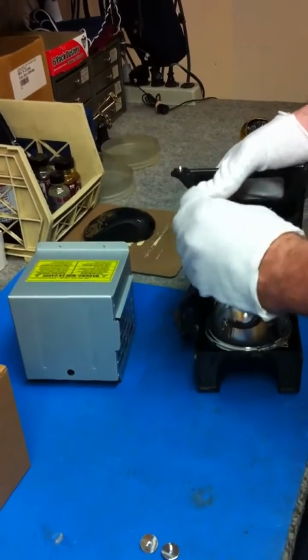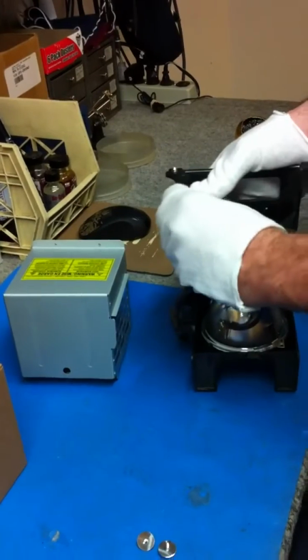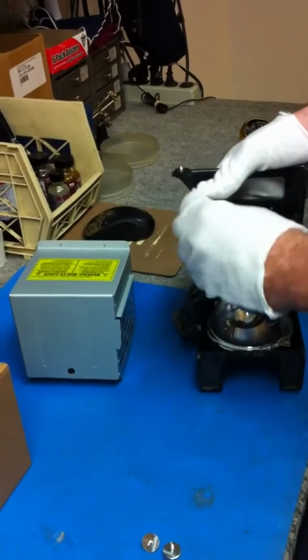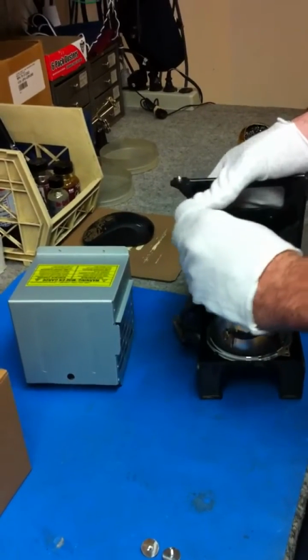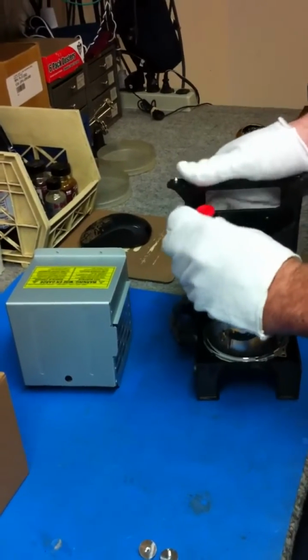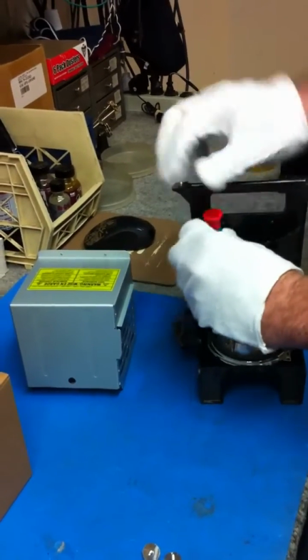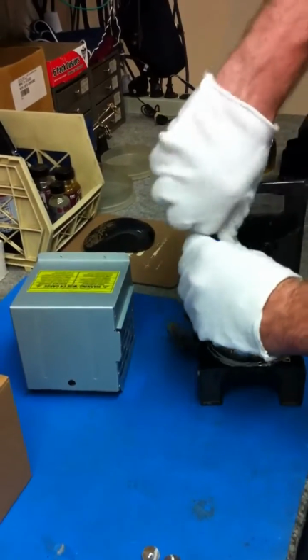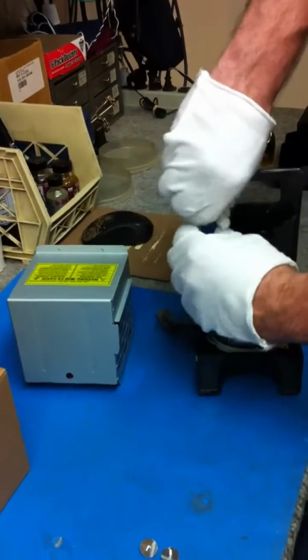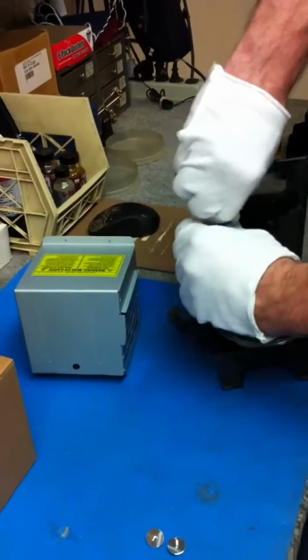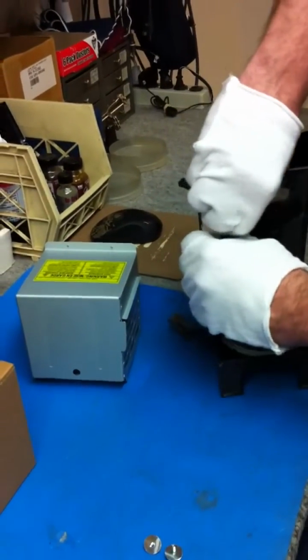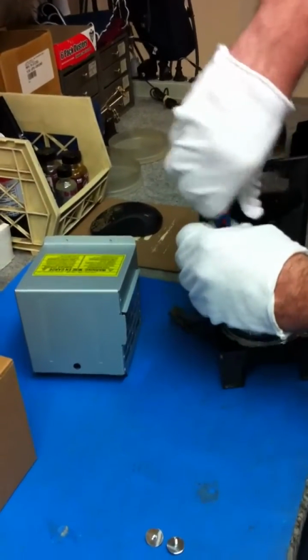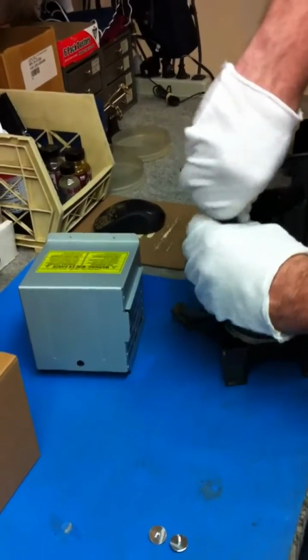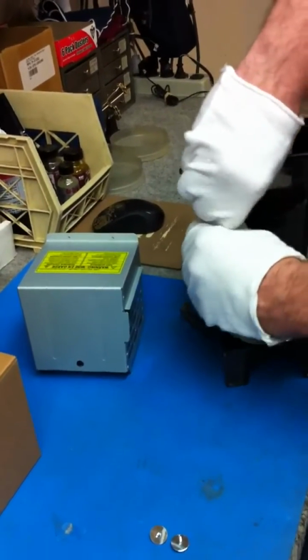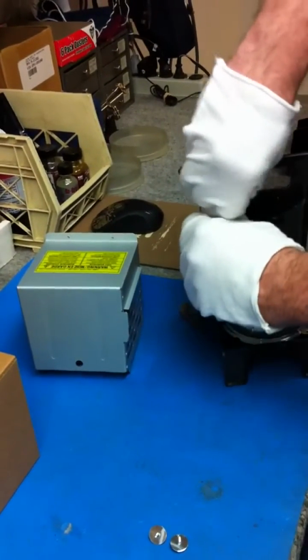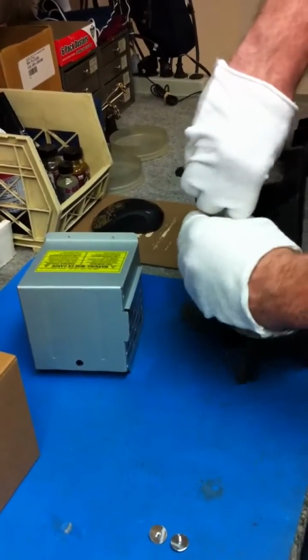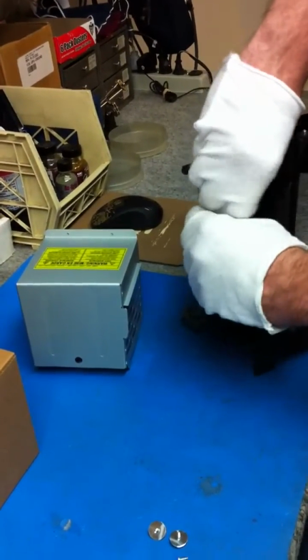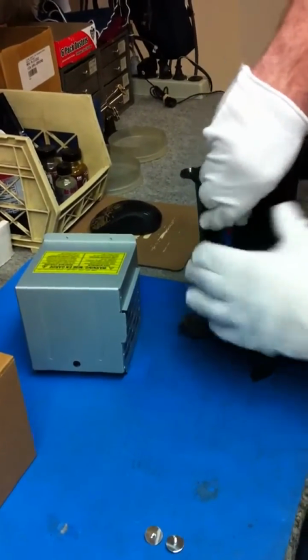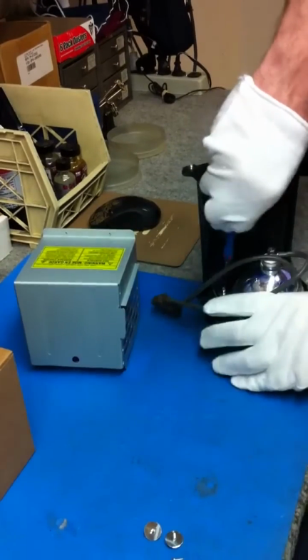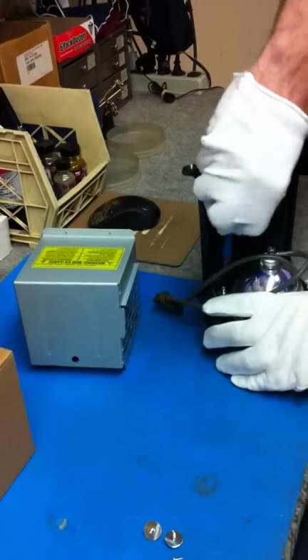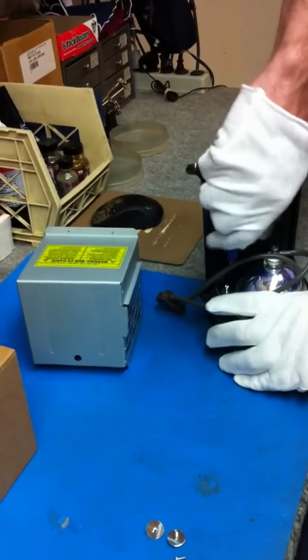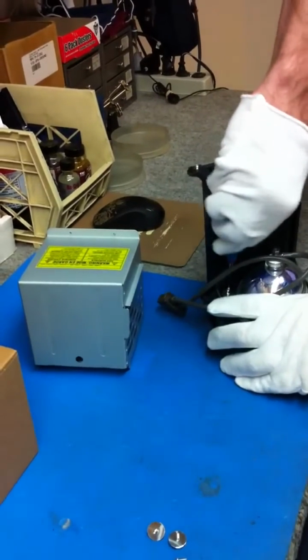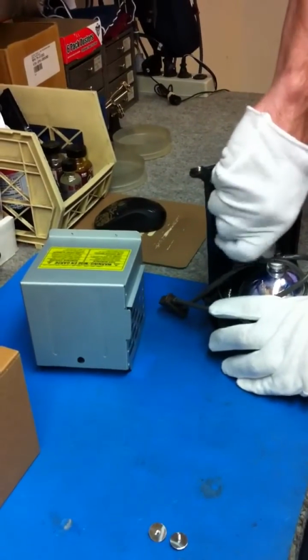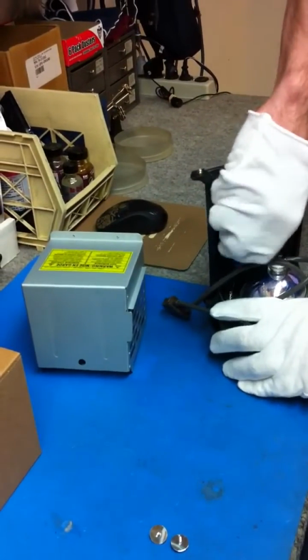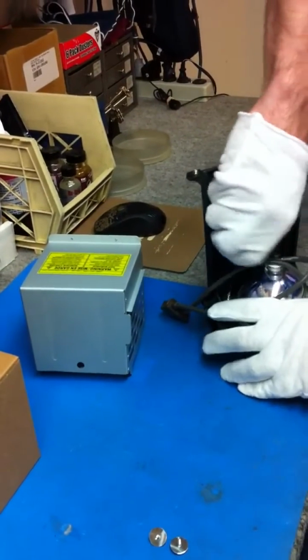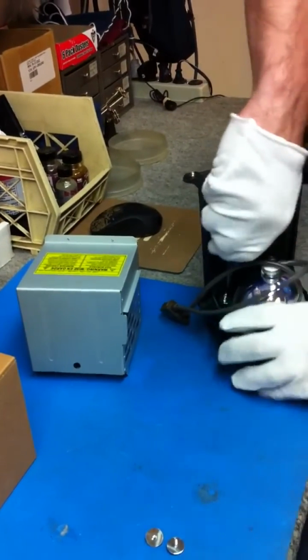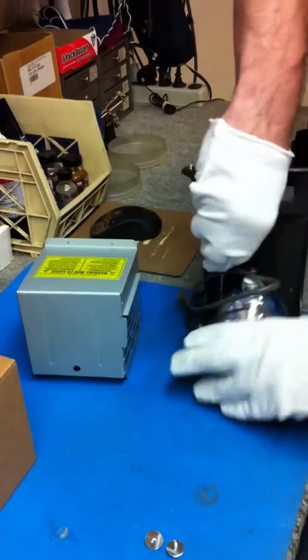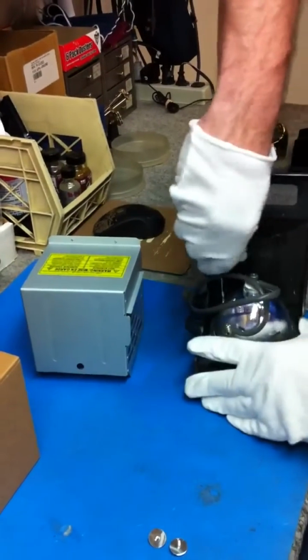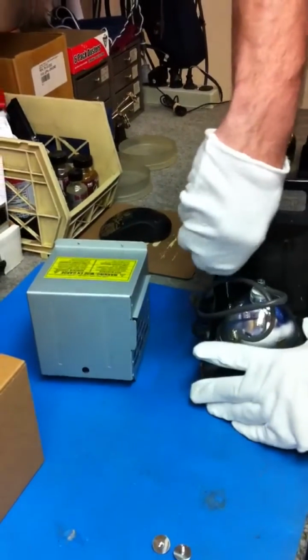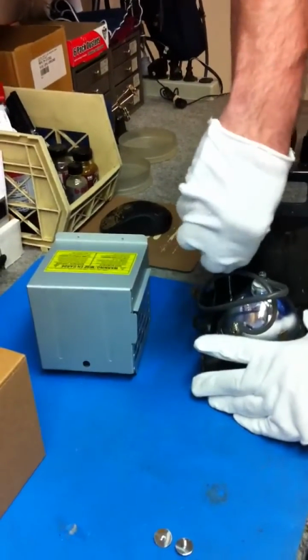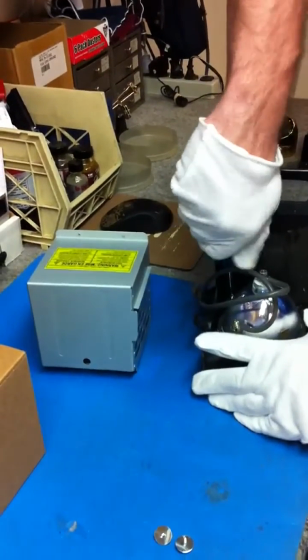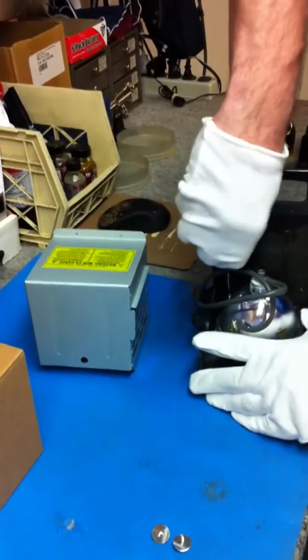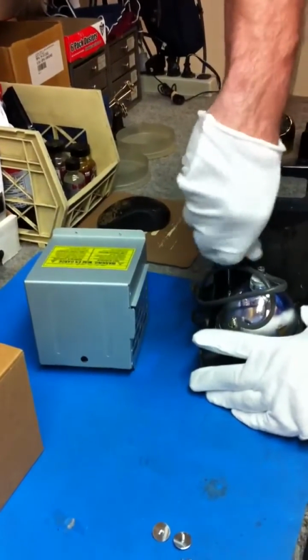Some people run their TVs 10 to 12 hours a day for various reasons. So keep in mind that when you replace the bulb, that's the only piece you're replacing.